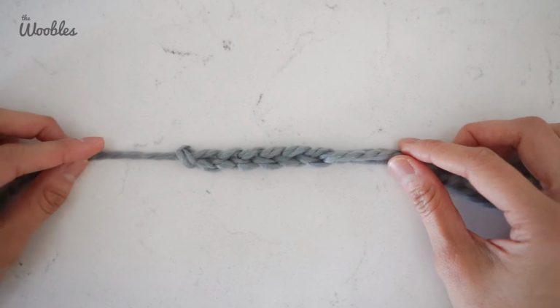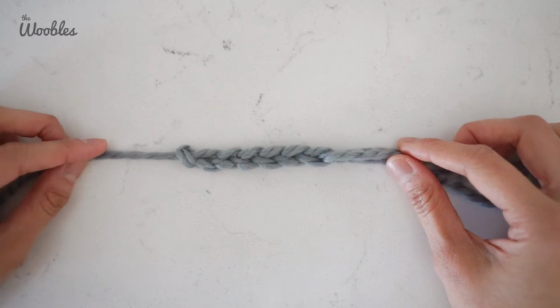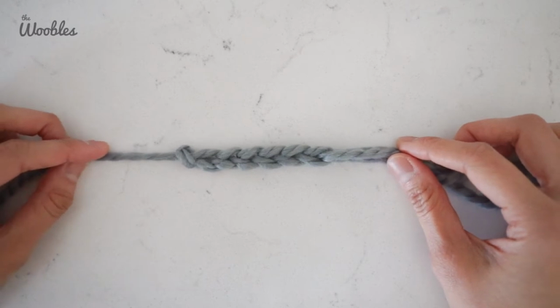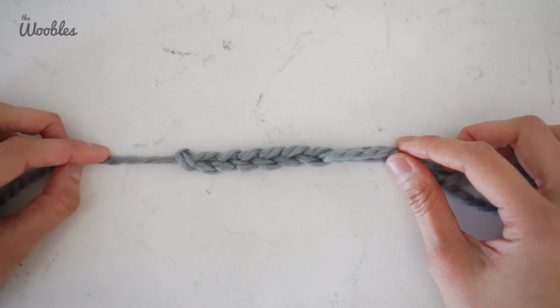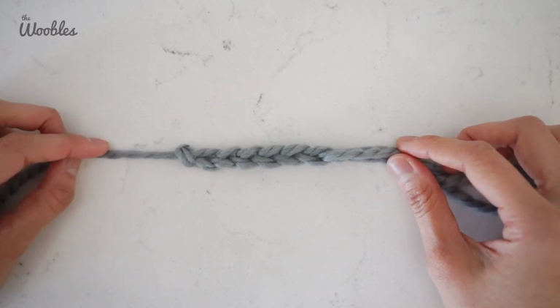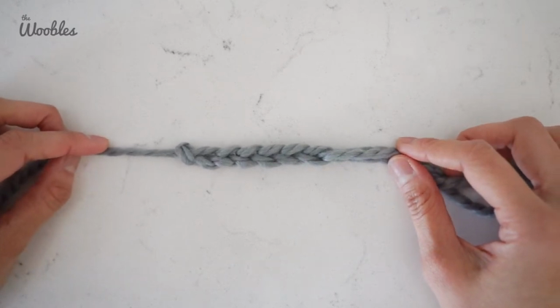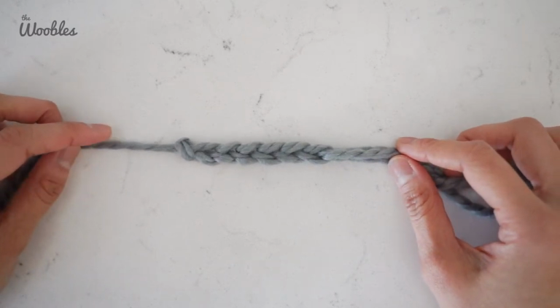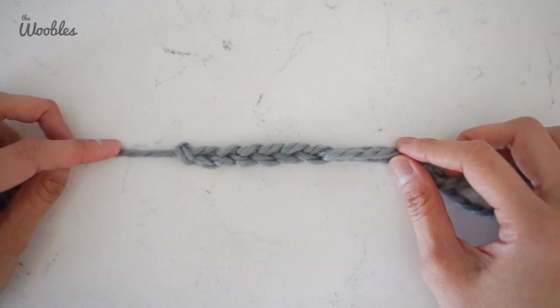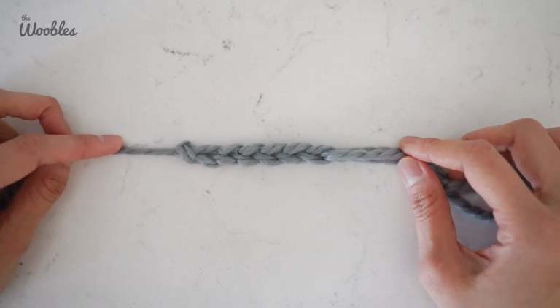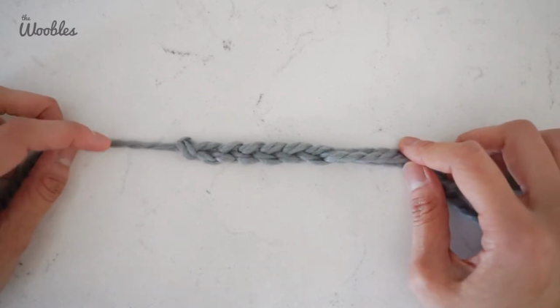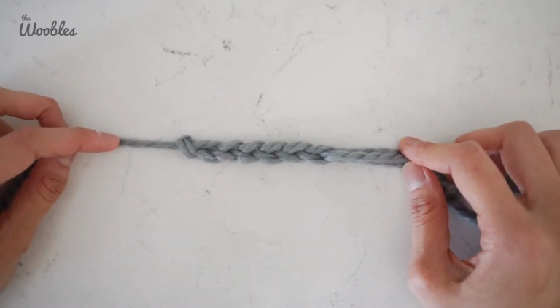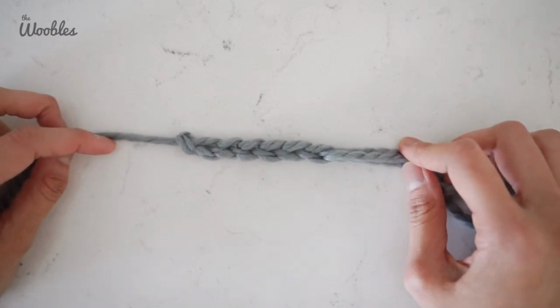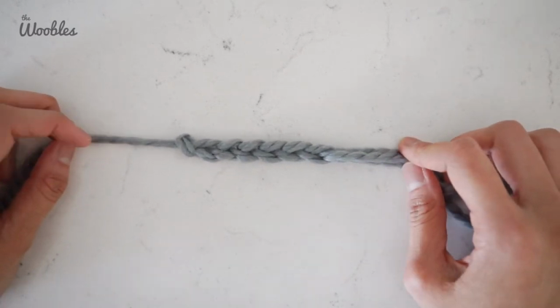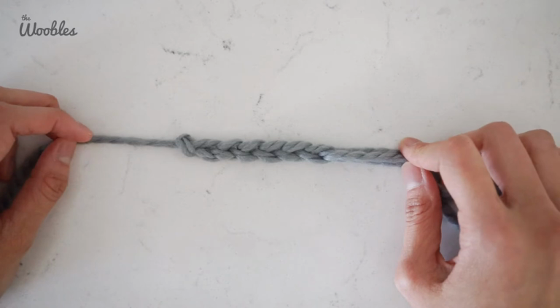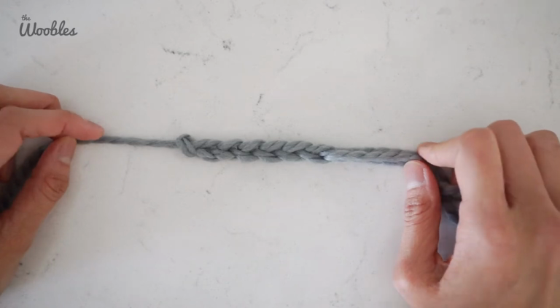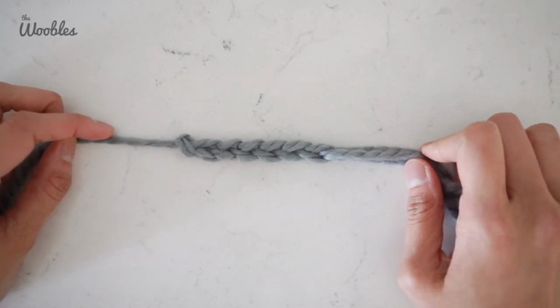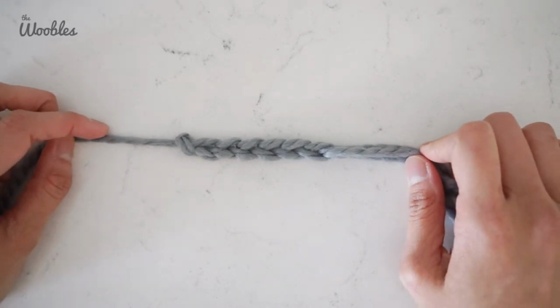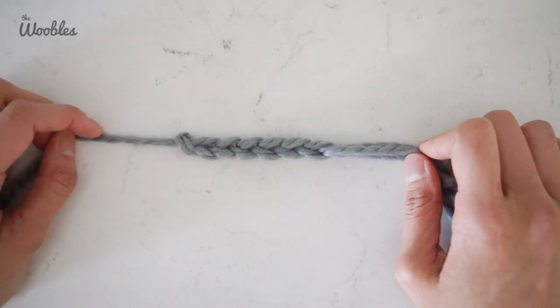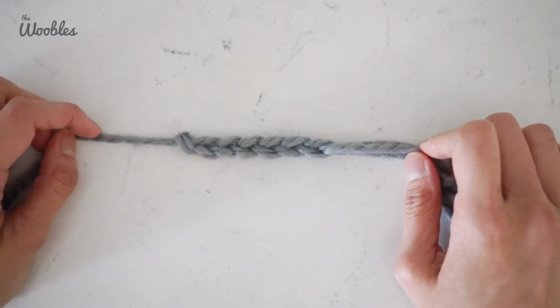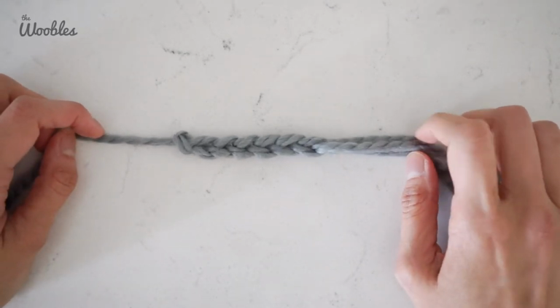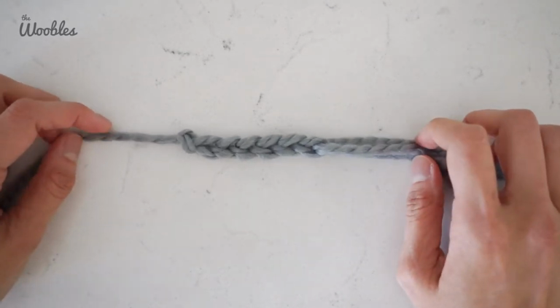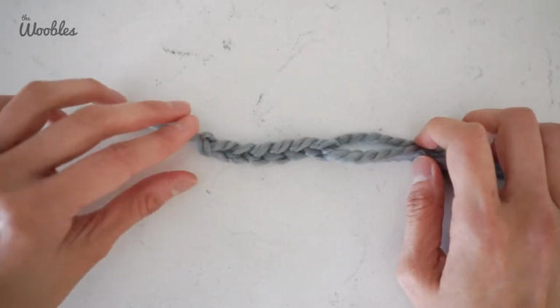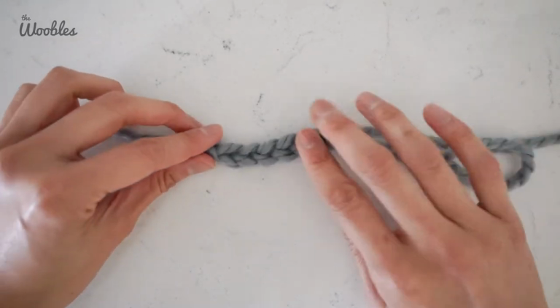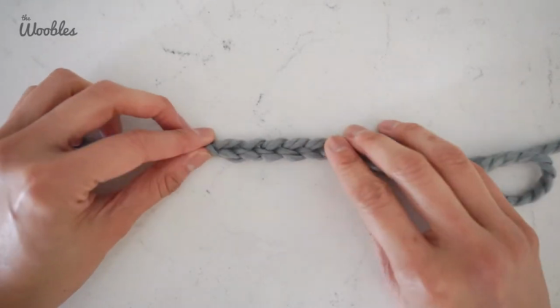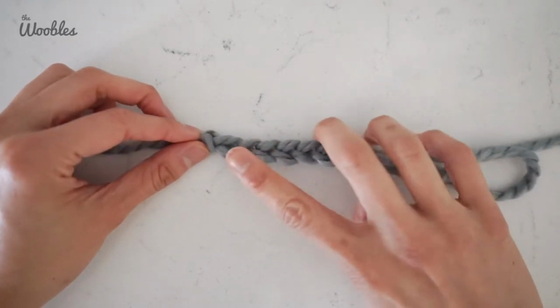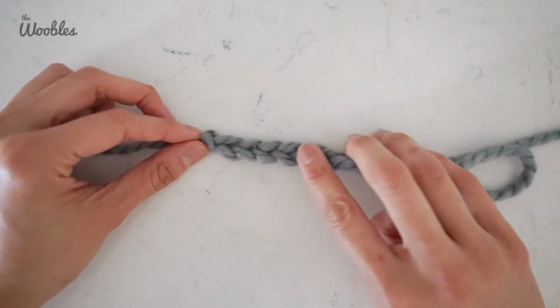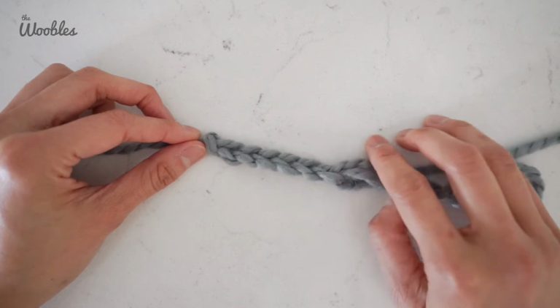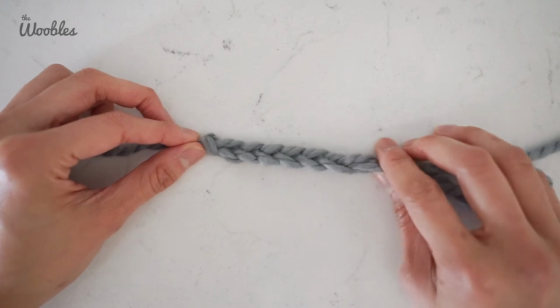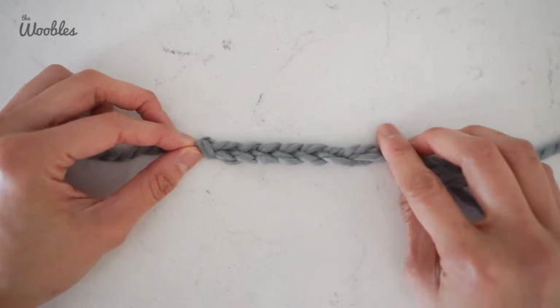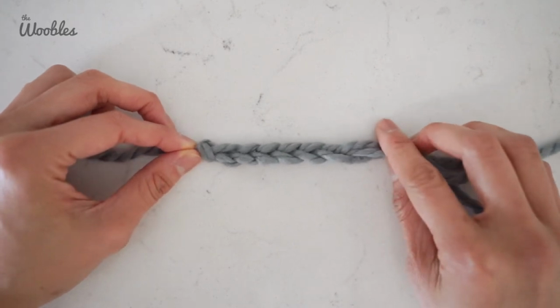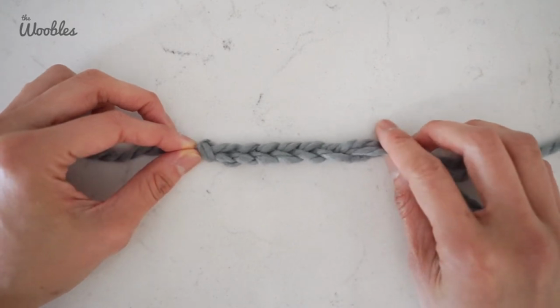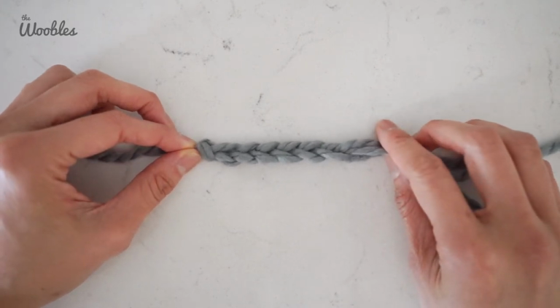In this video I'm going to teach you how to create a starting chain stitch. A starting foundation chain is actually what it's called, and as you guessed, it creates this nice row of stitches that looks like a chain.